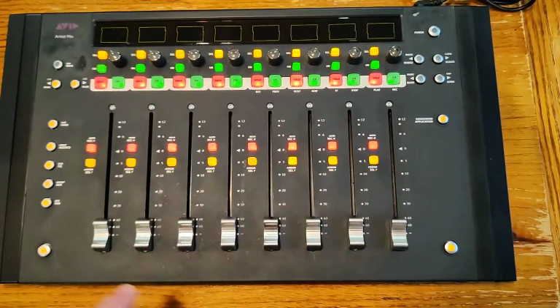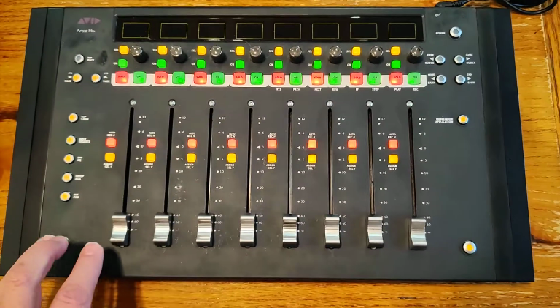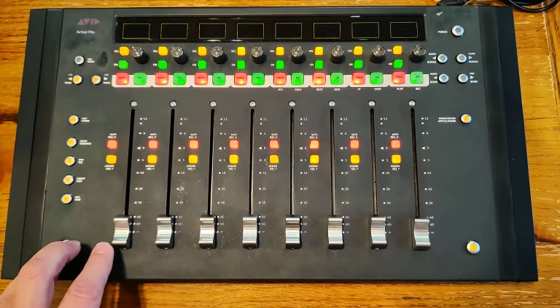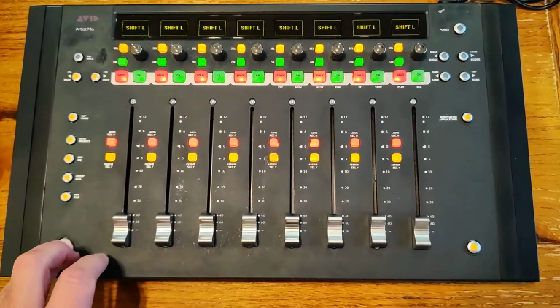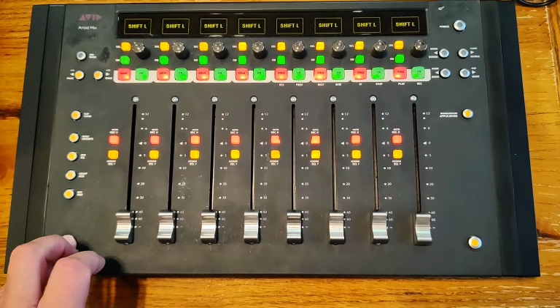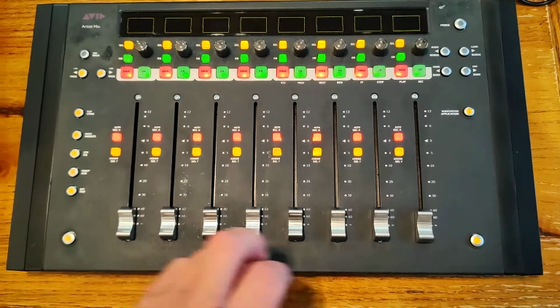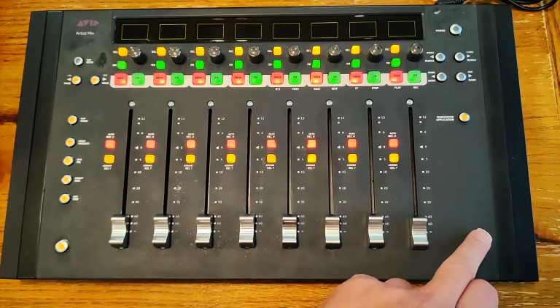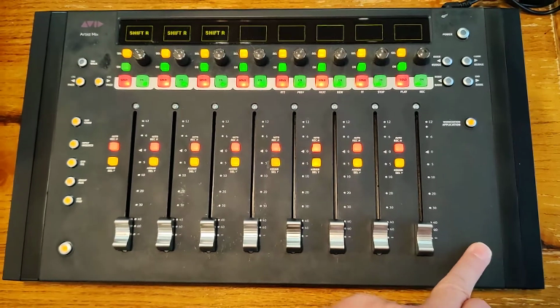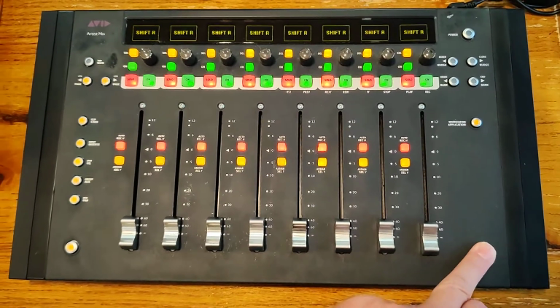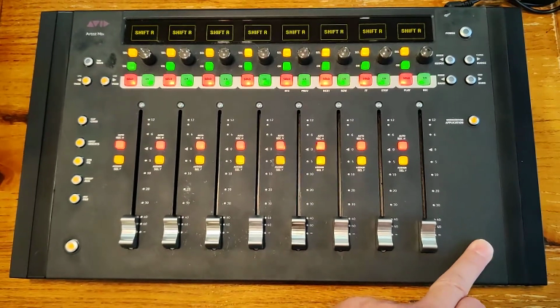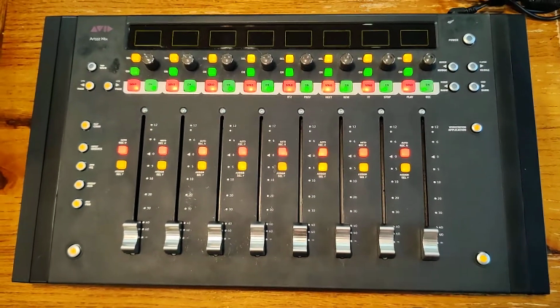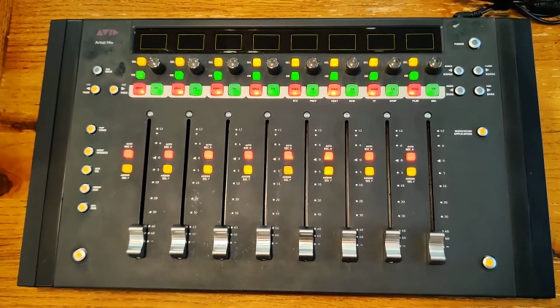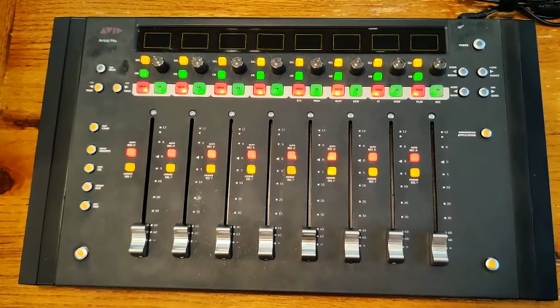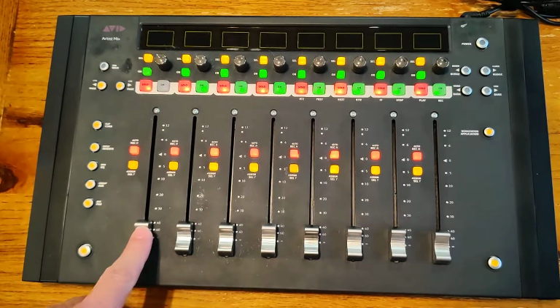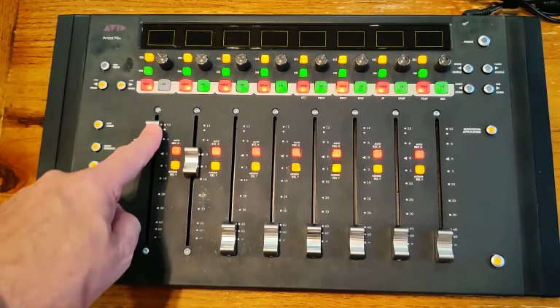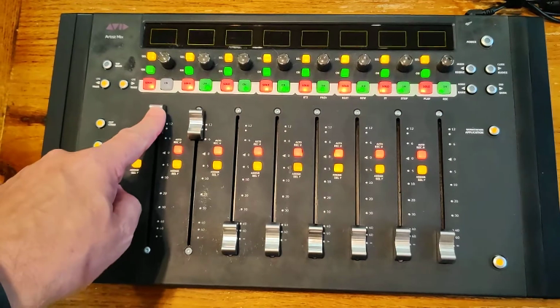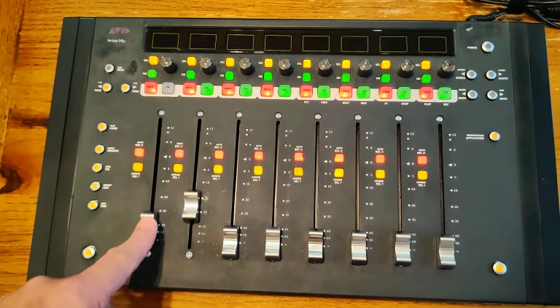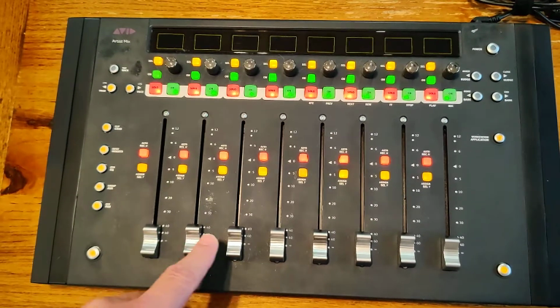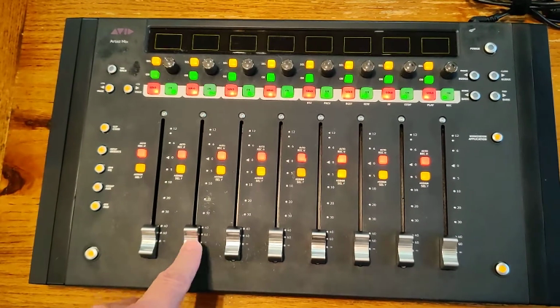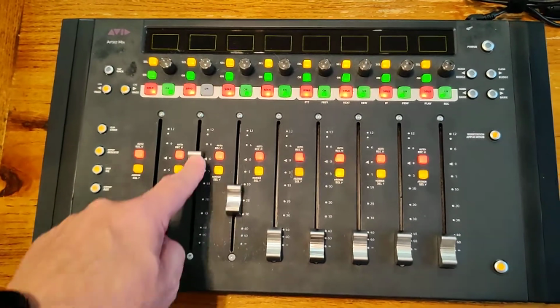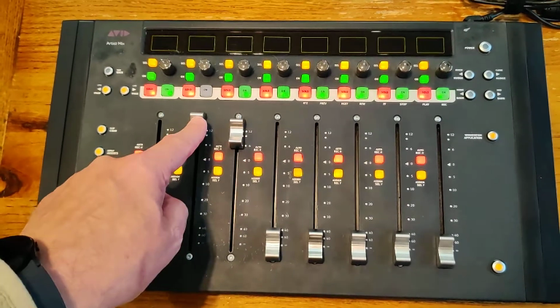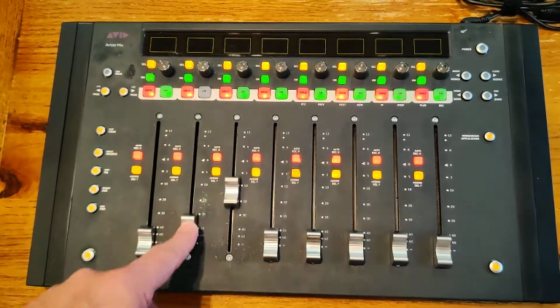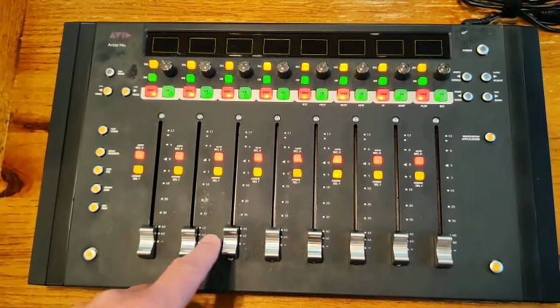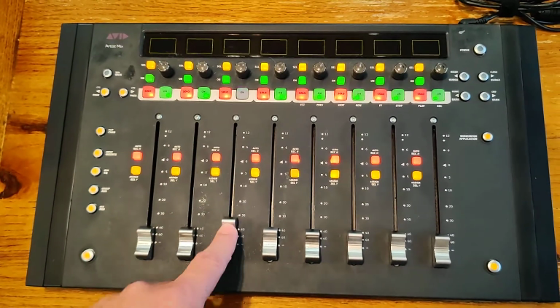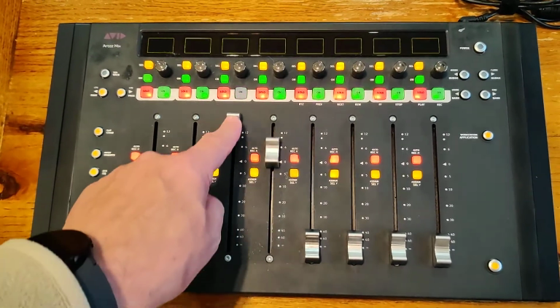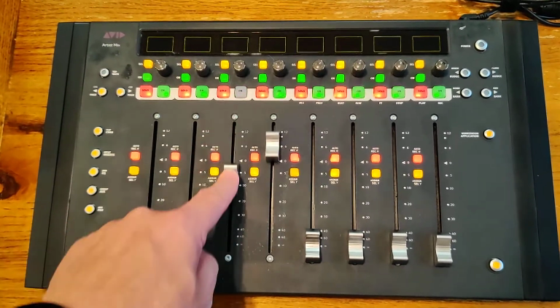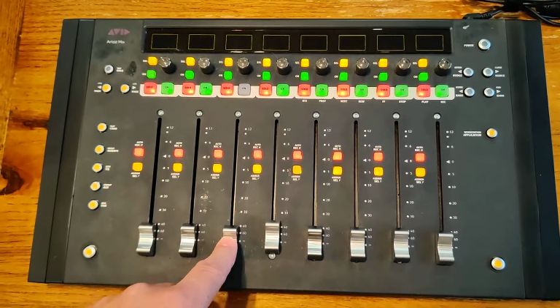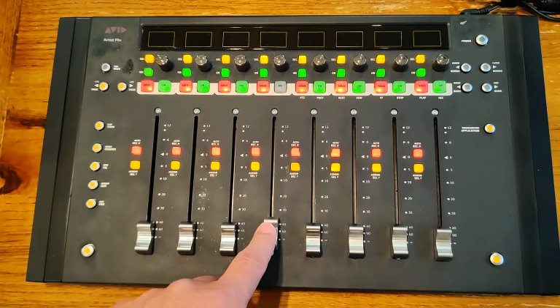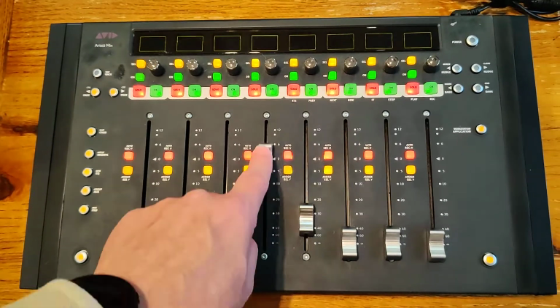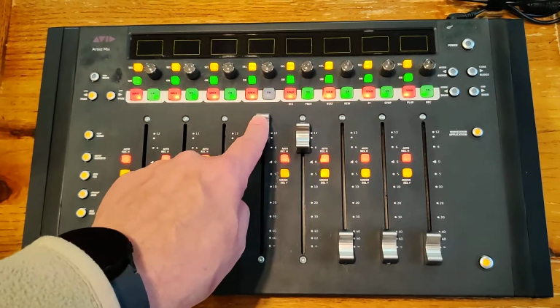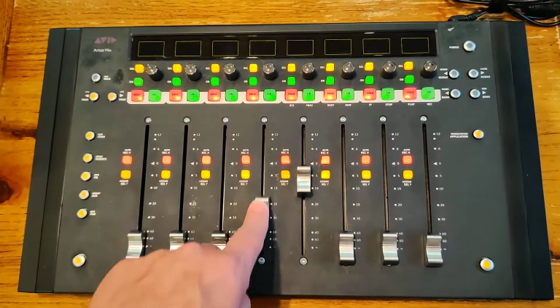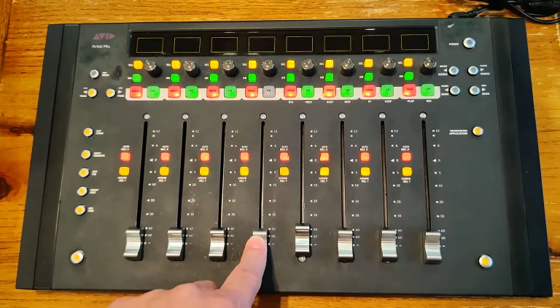Did I do both shifts? That's shift left and shift right faders. What they do to test is they move the adjacent fader as you move the fader itself.